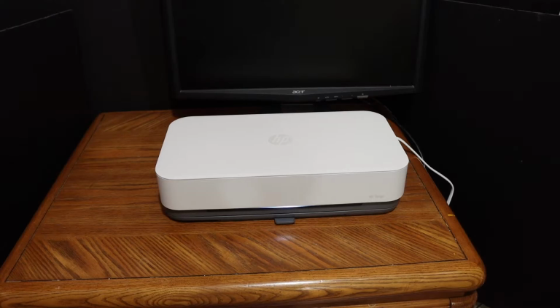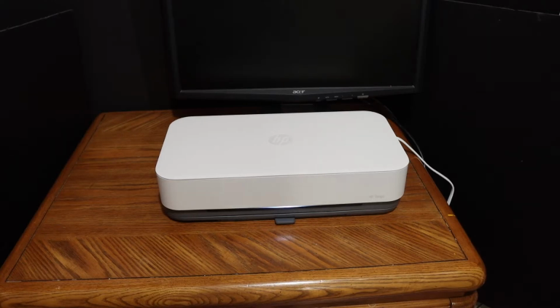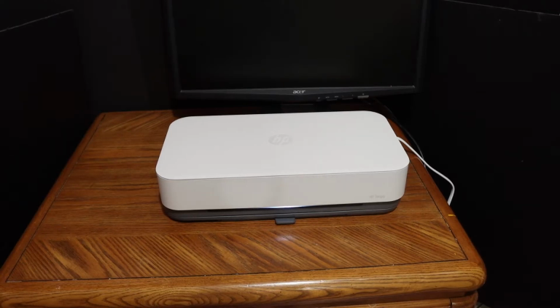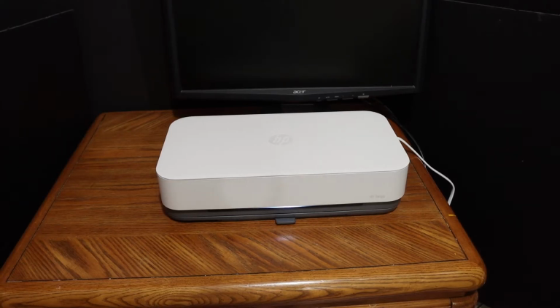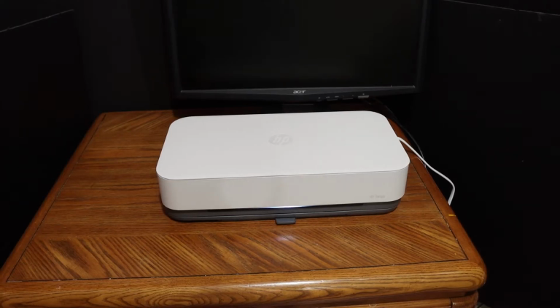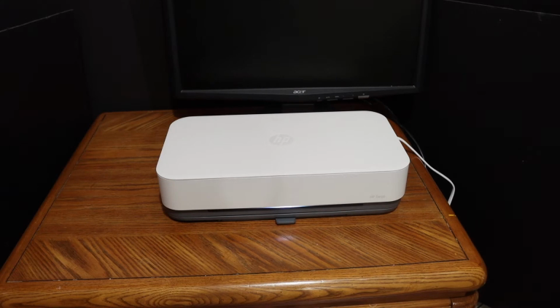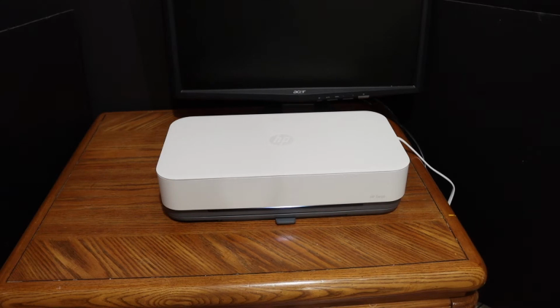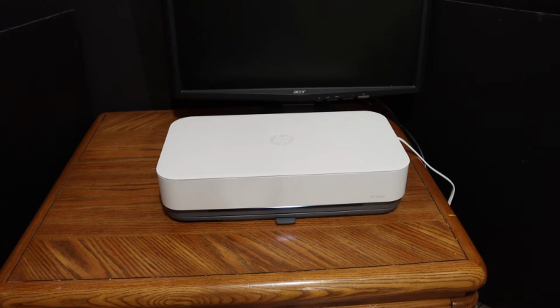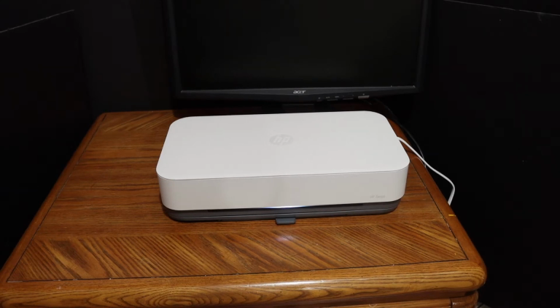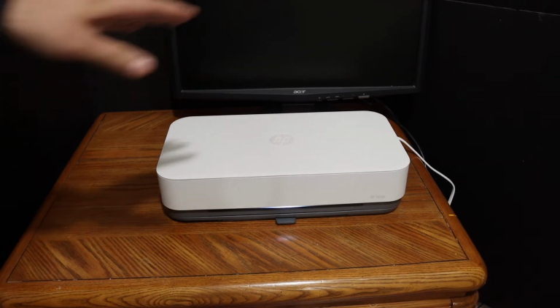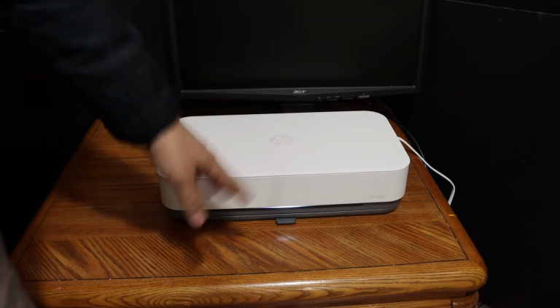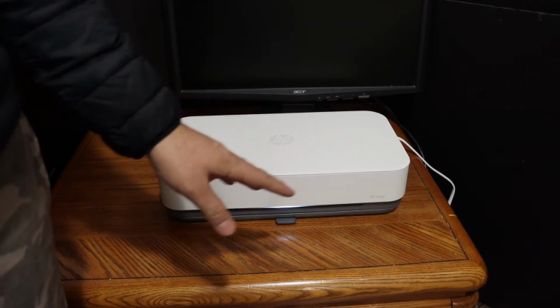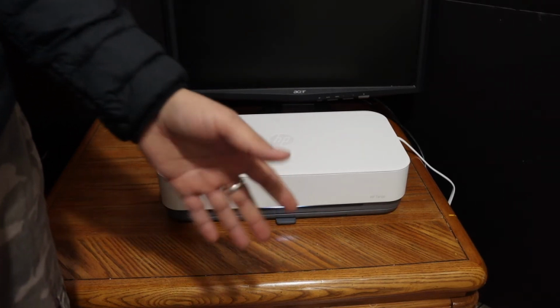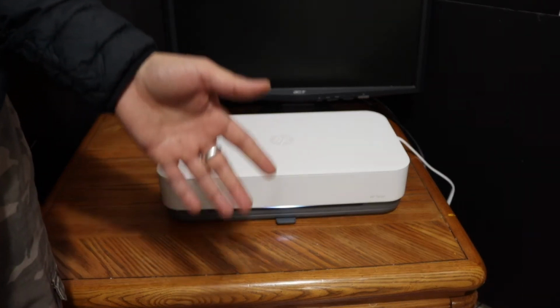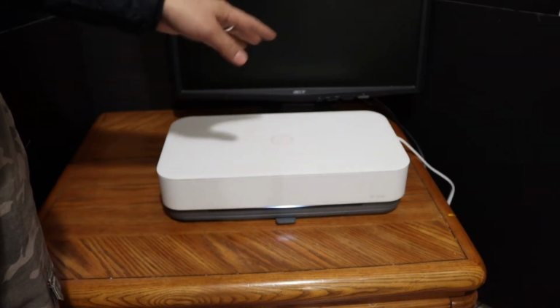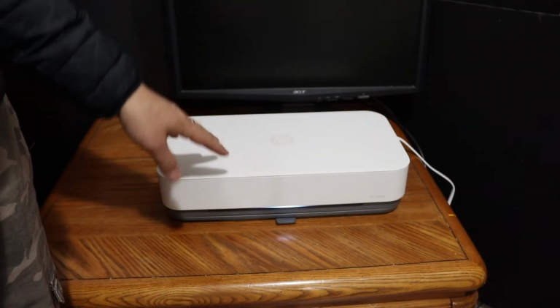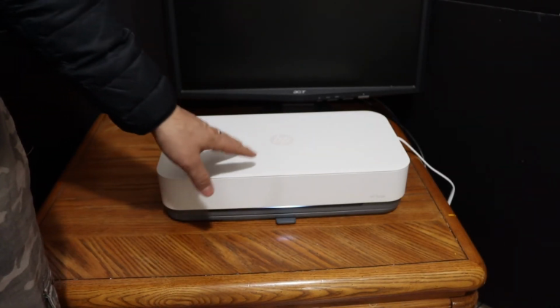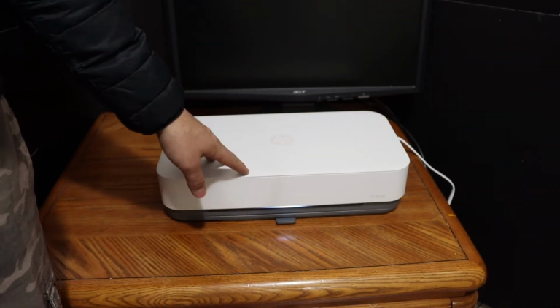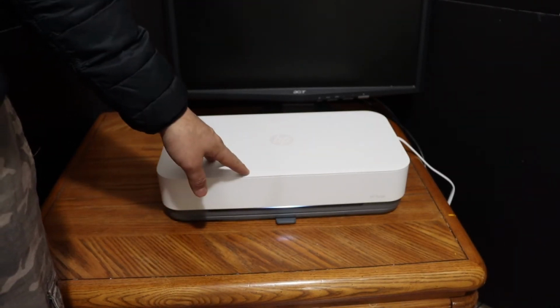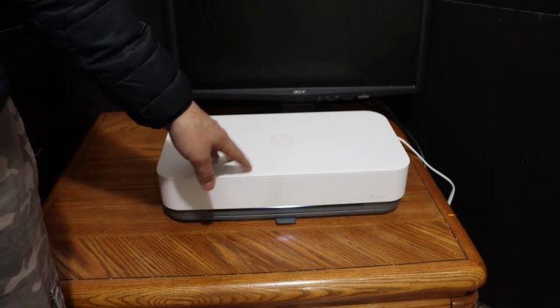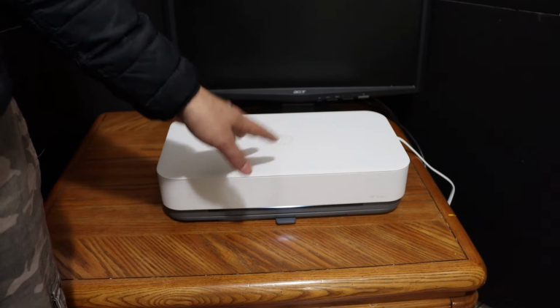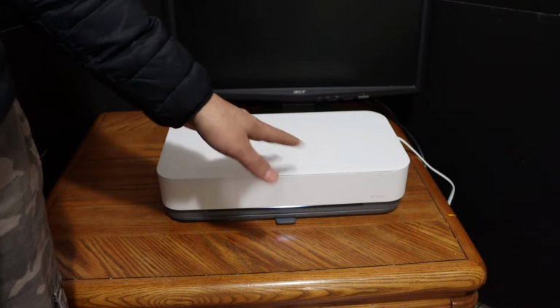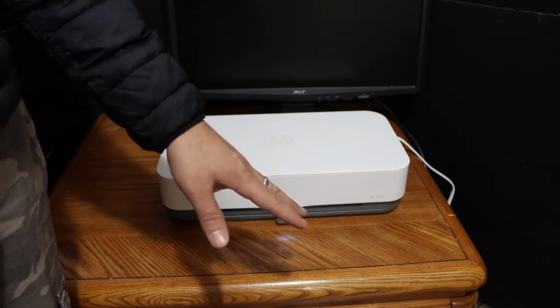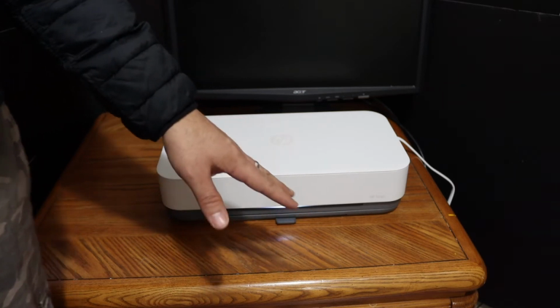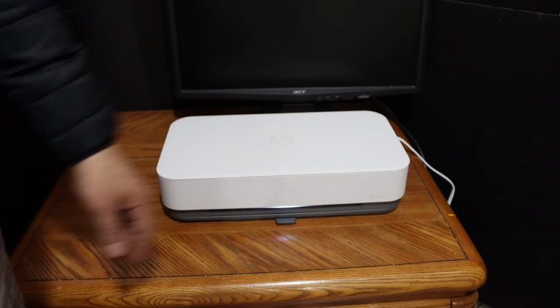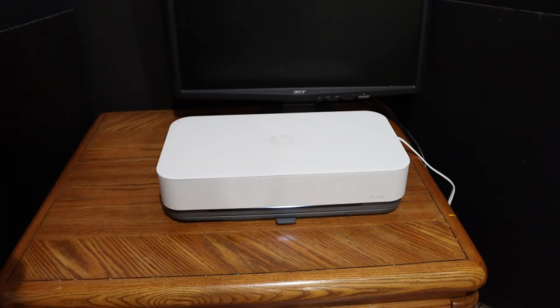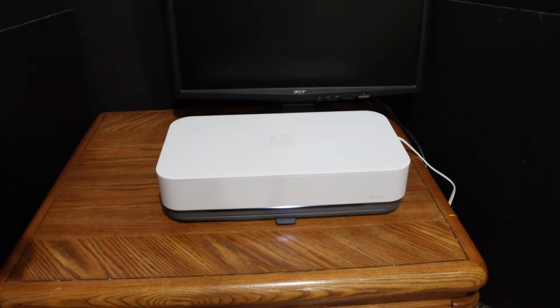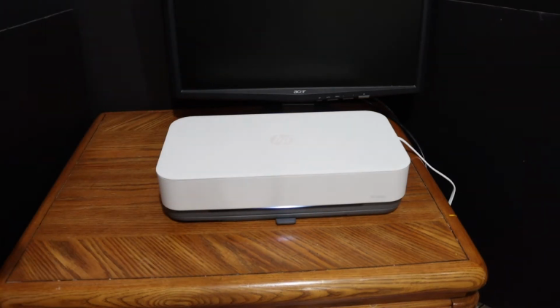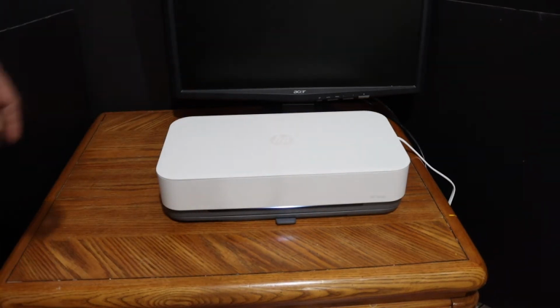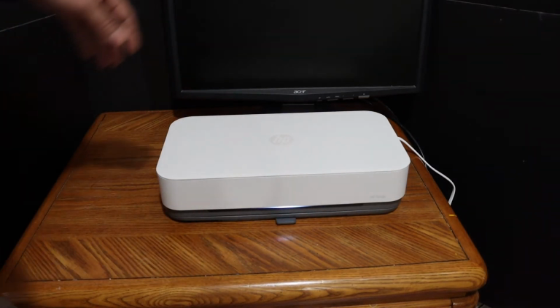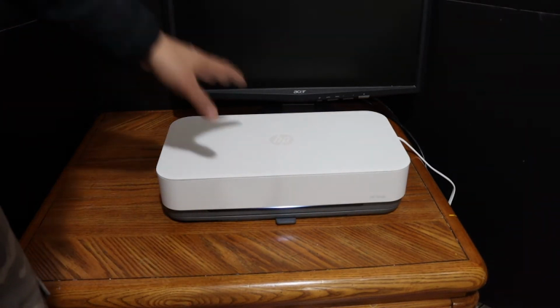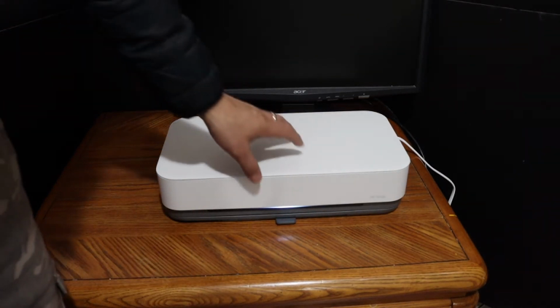Today's video is regarding the HP Tango X, and I'm going to show you how to find the password of this printer so that you can connect it with any device. The first step is to switch on the printer.